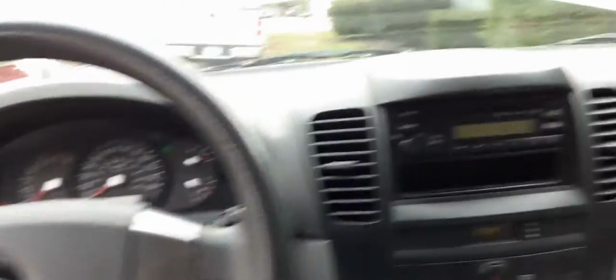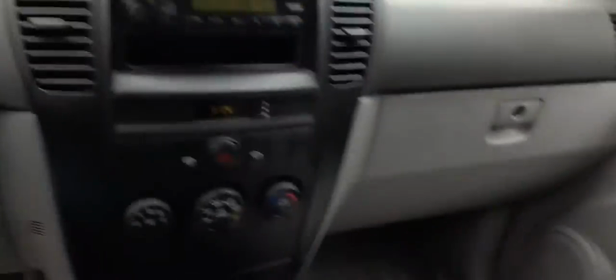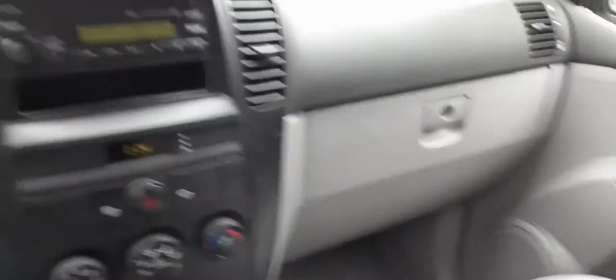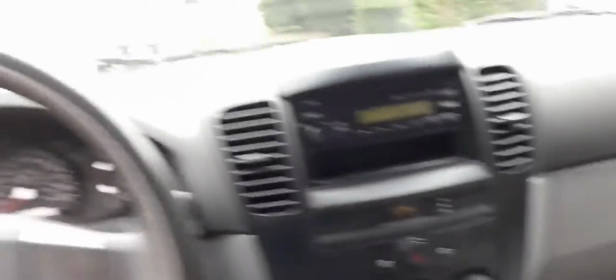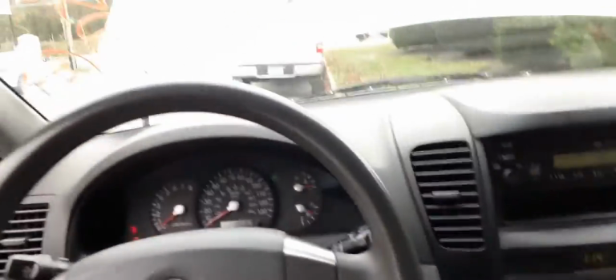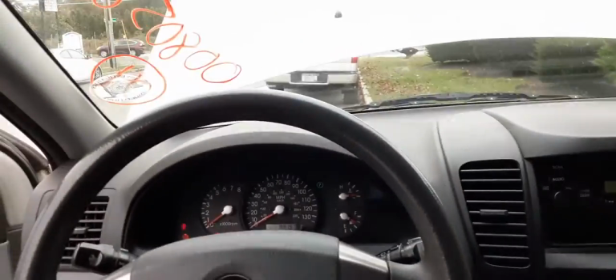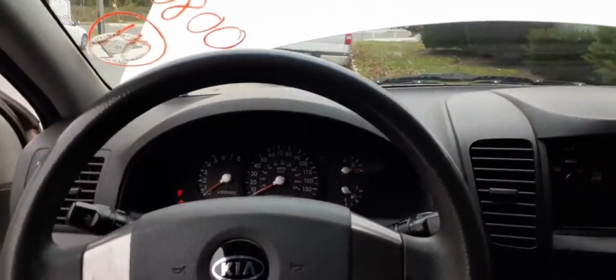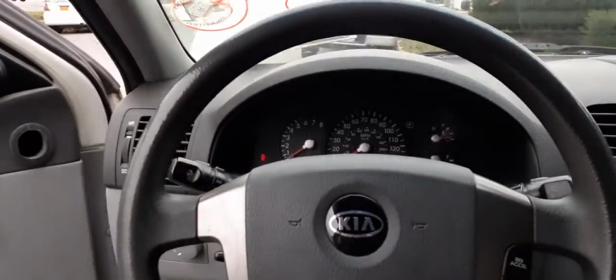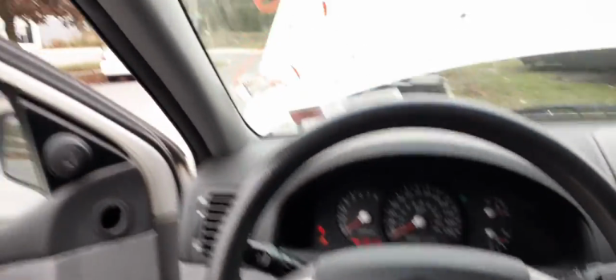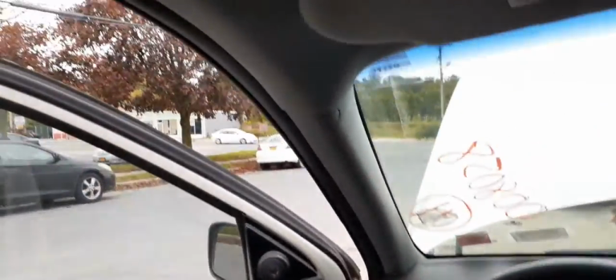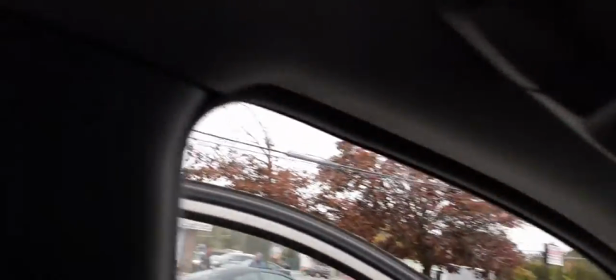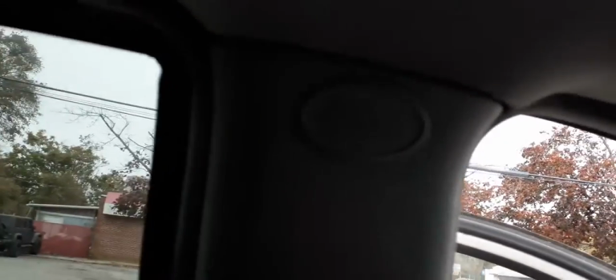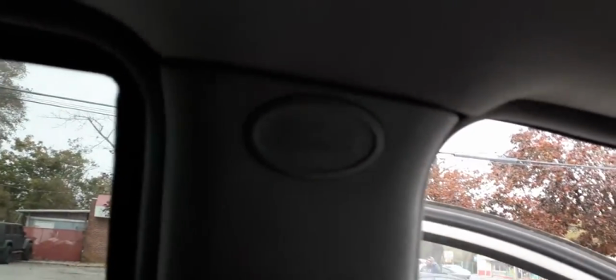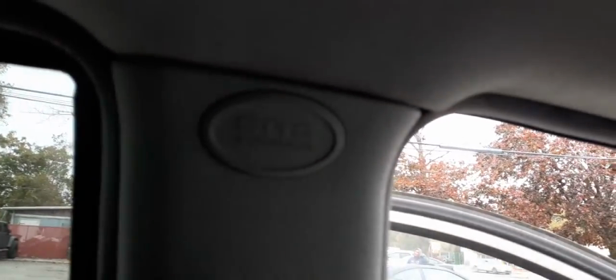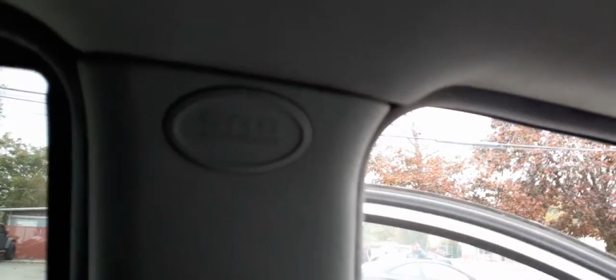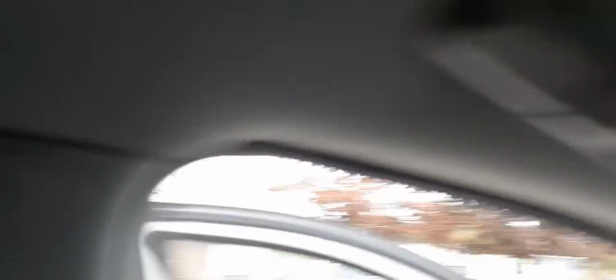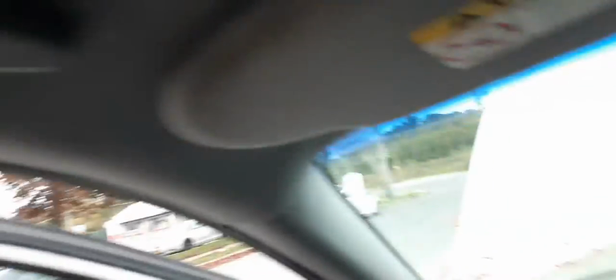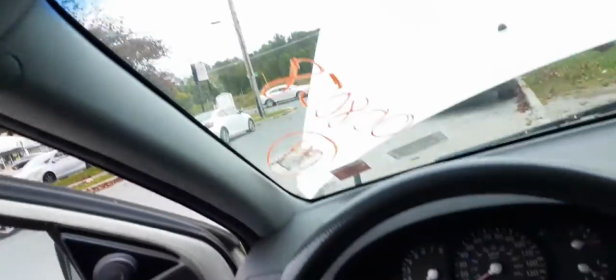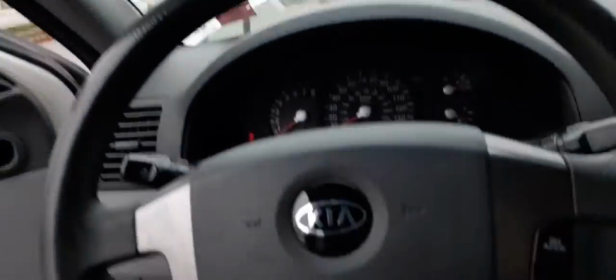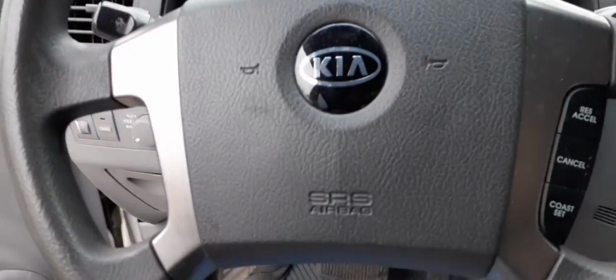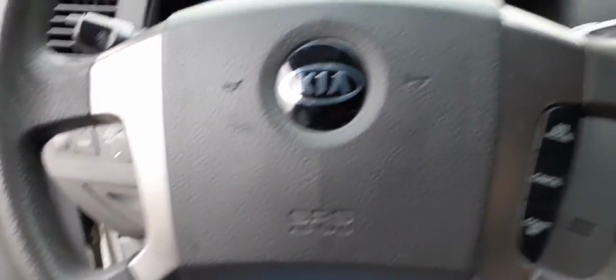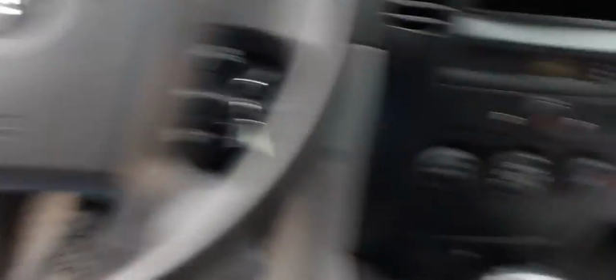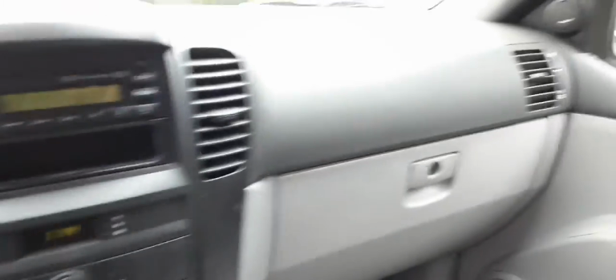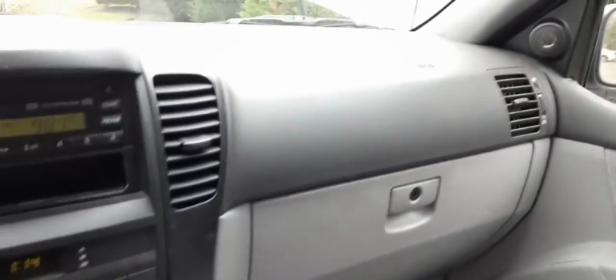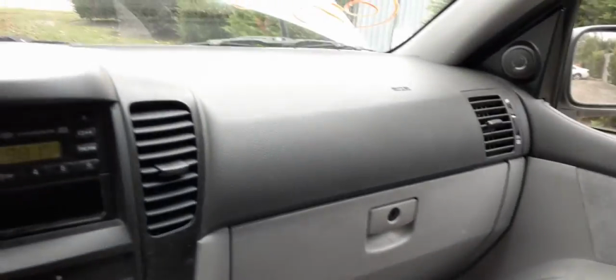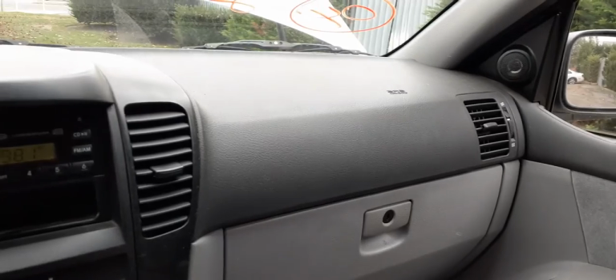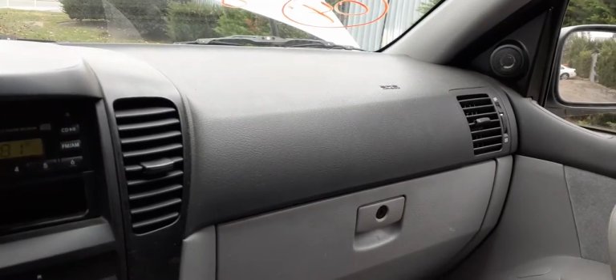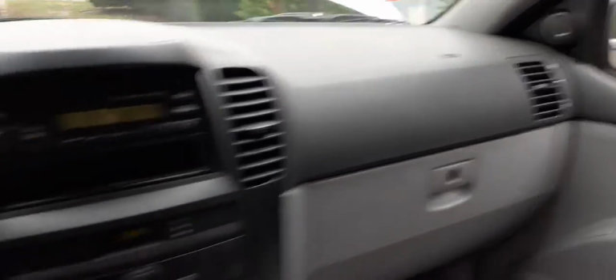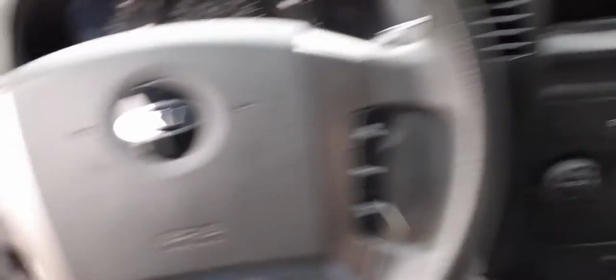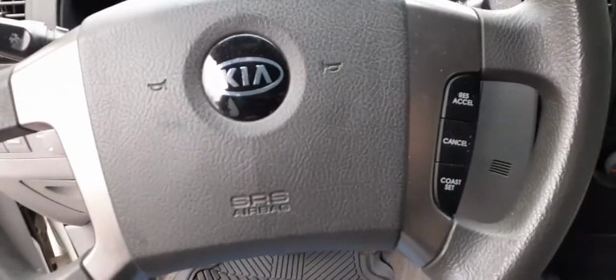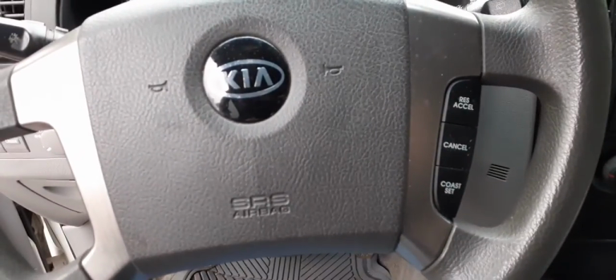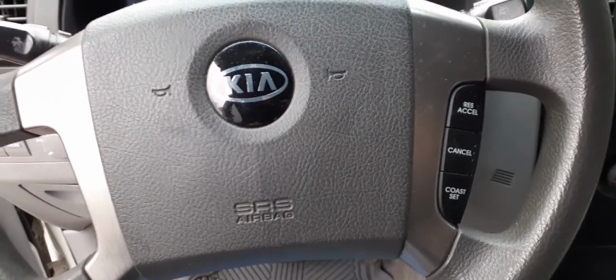Dashboard is two-tone gray. It does have side impact bags, dash bag, and wheel.